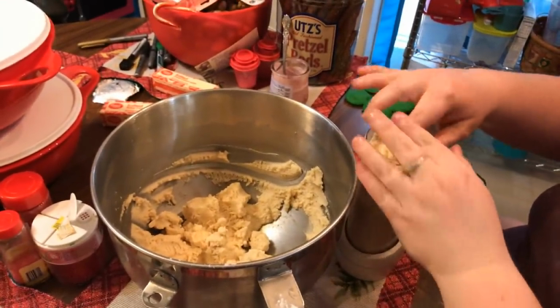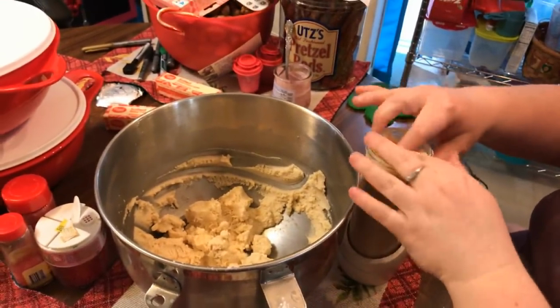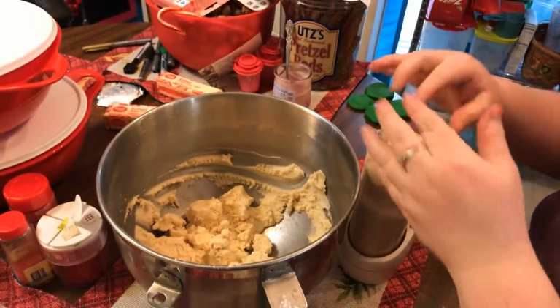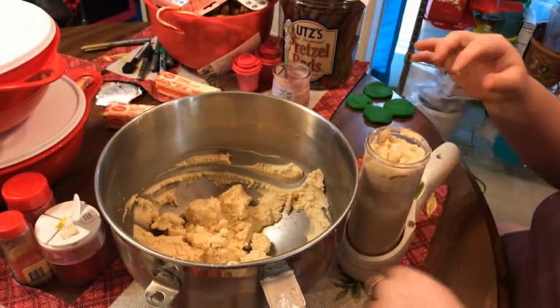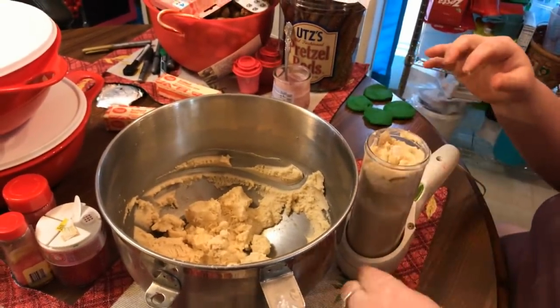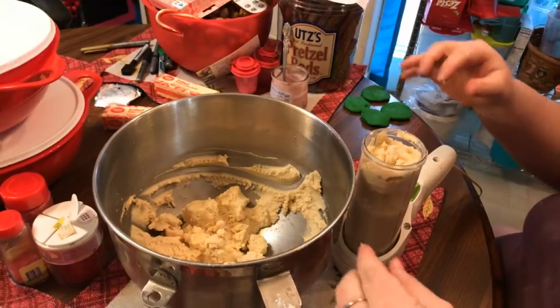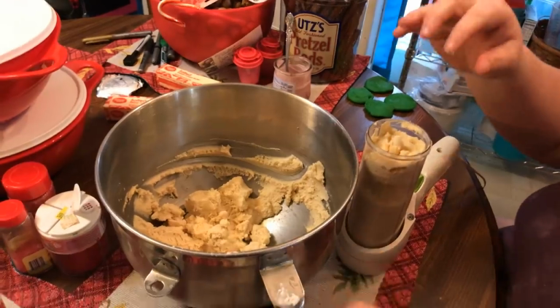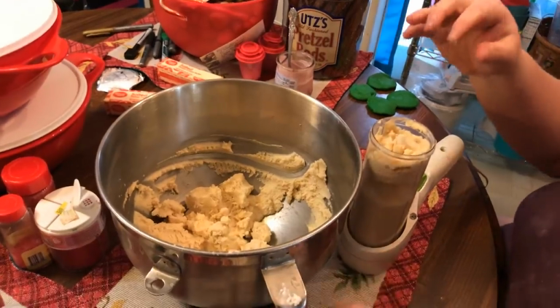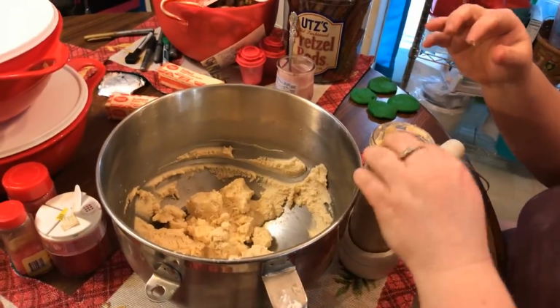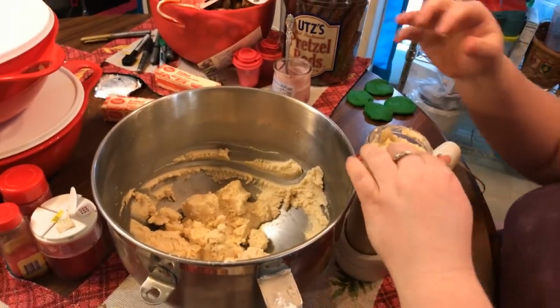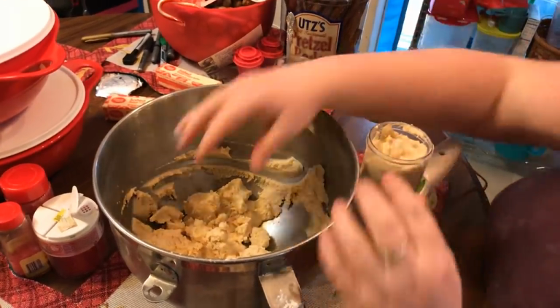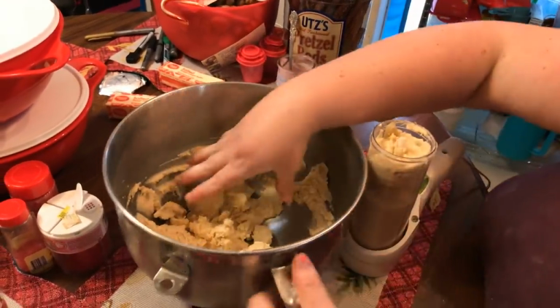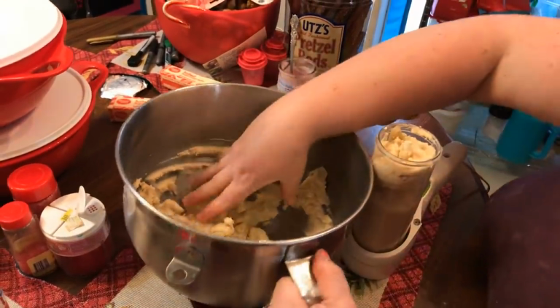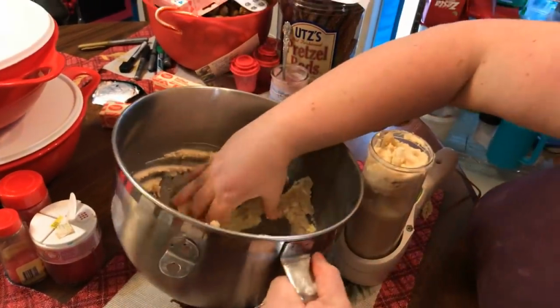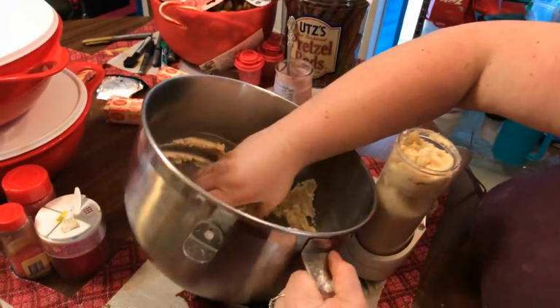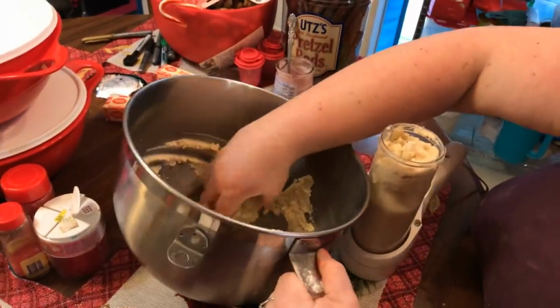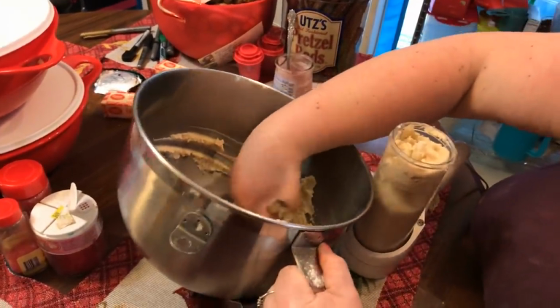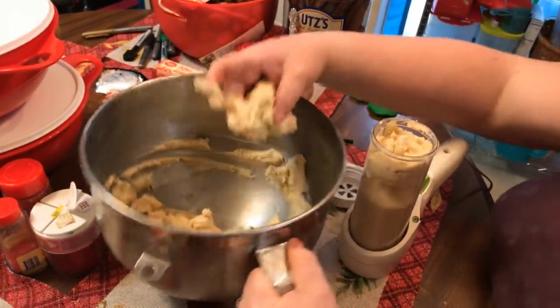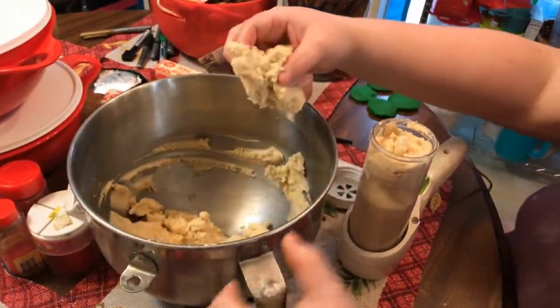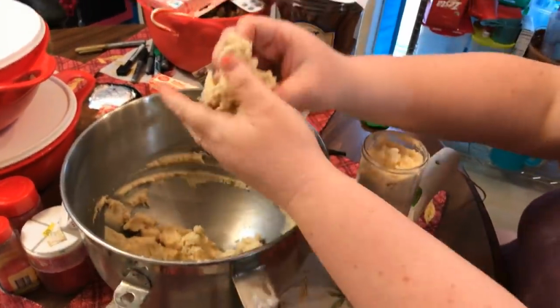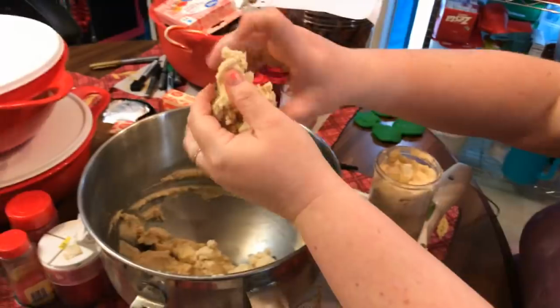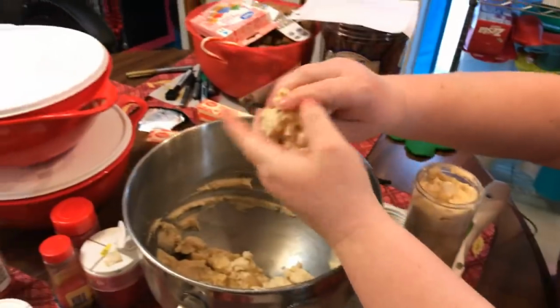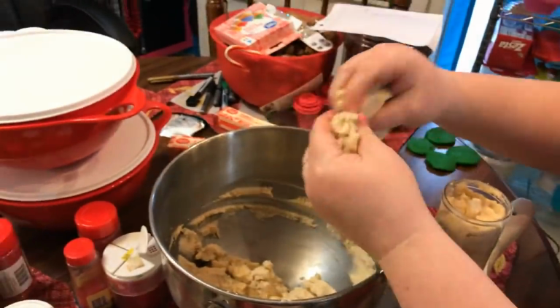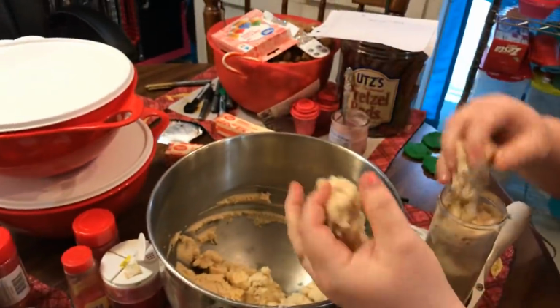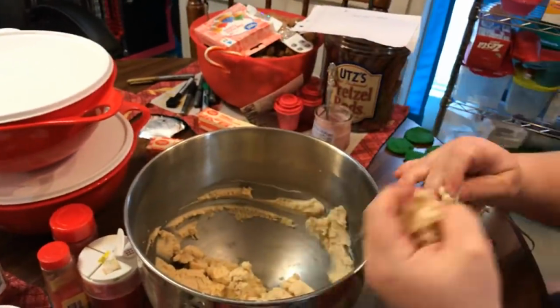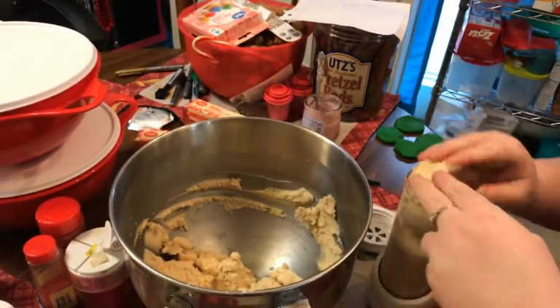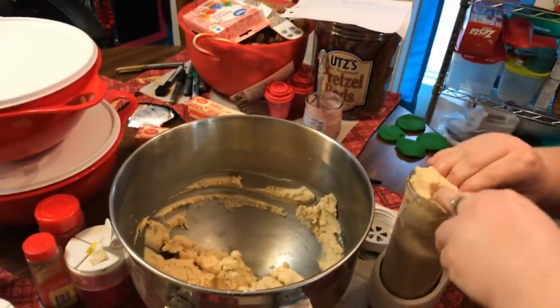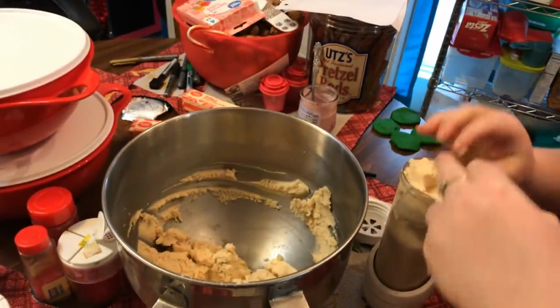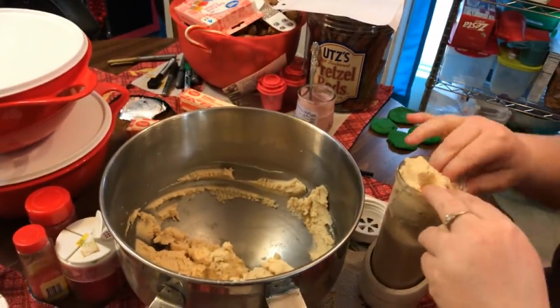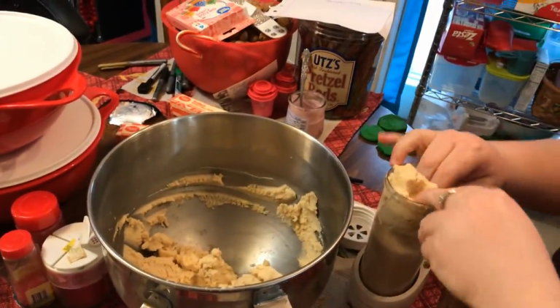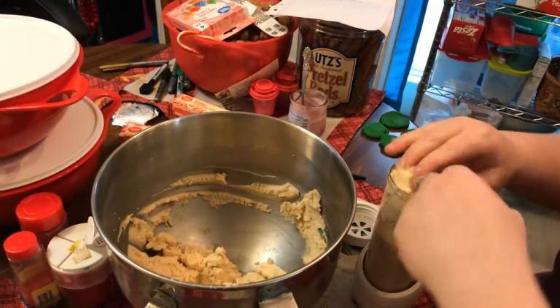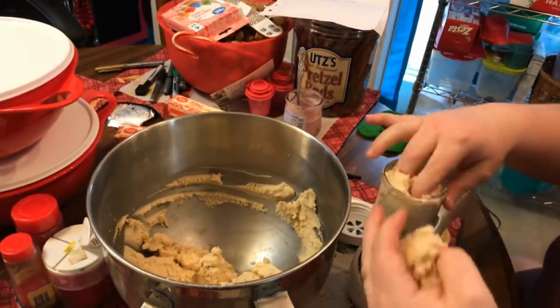I've already got my oven preheated to 375 degrees — that's what Mammaw baked hers at. Some people bake them at 350; you just have to bake them a little bit longer if you do them at 350.